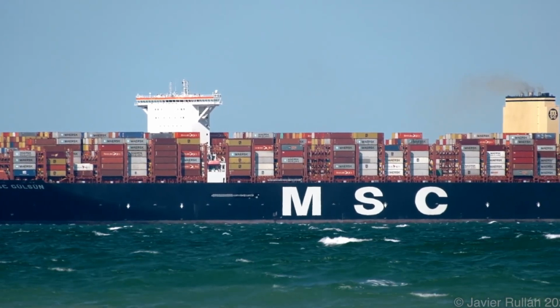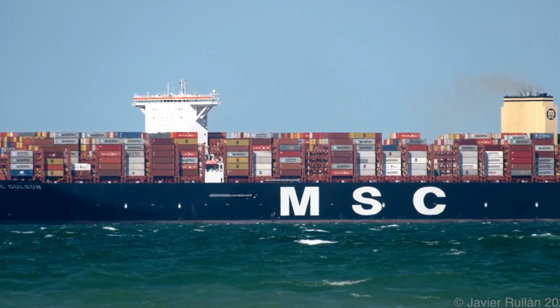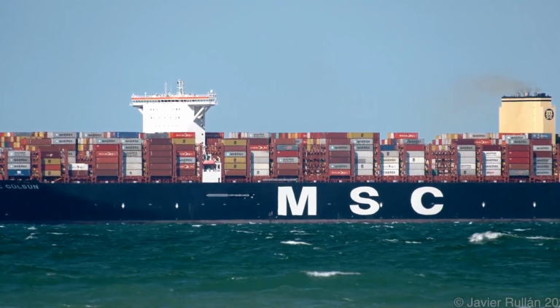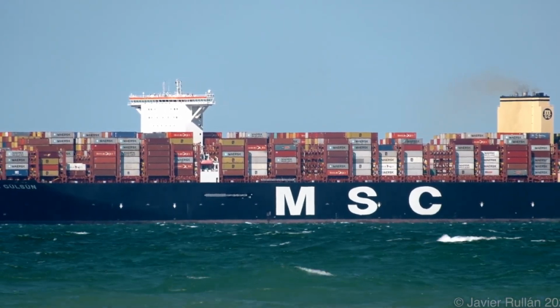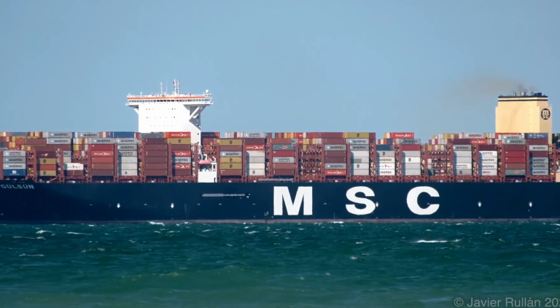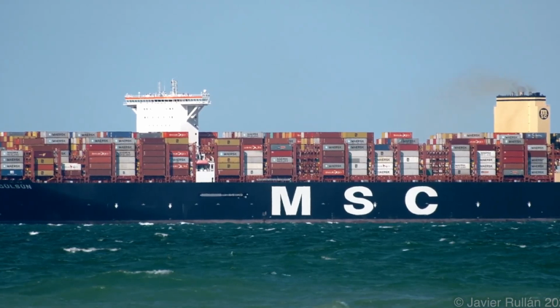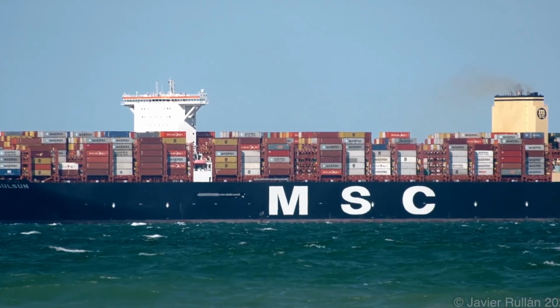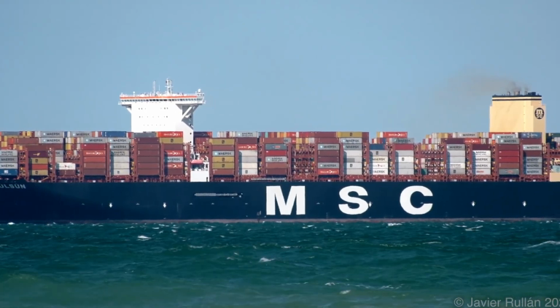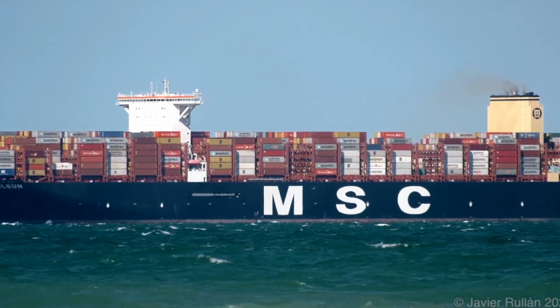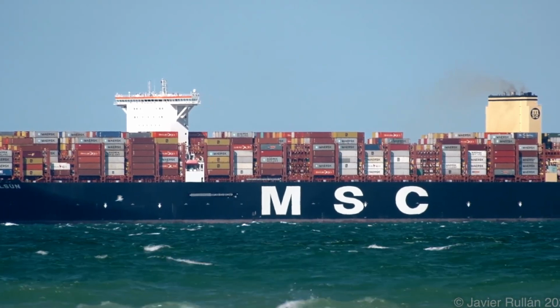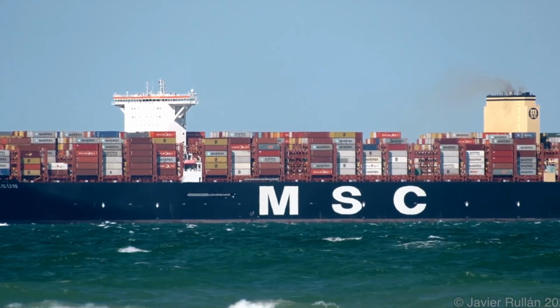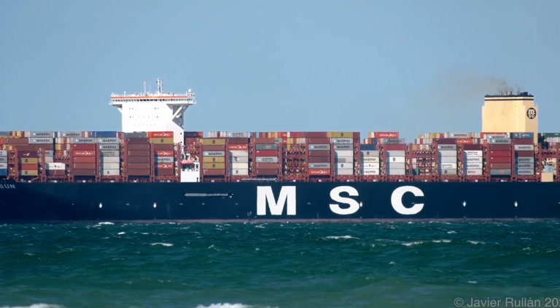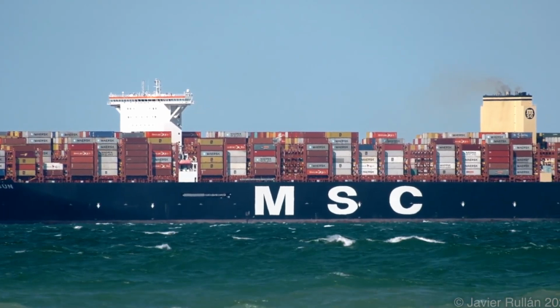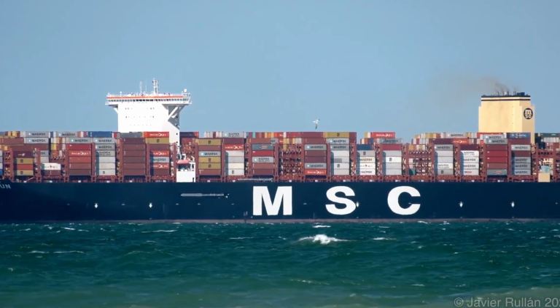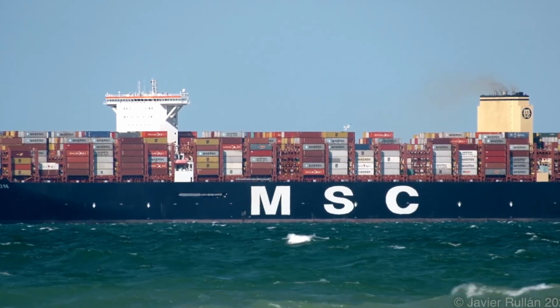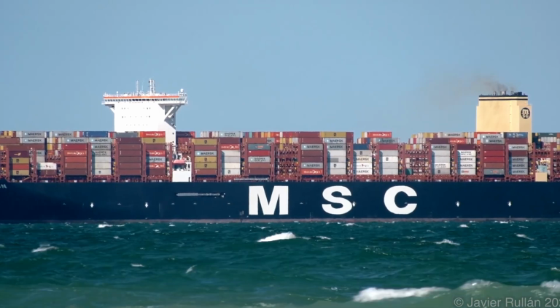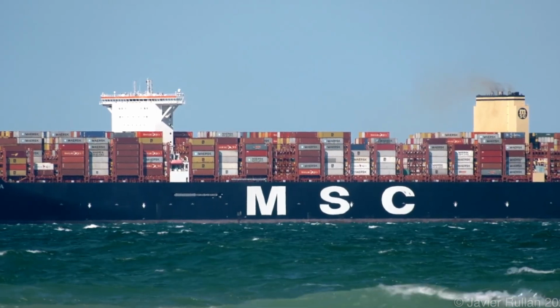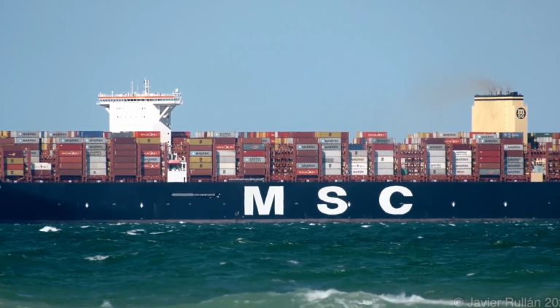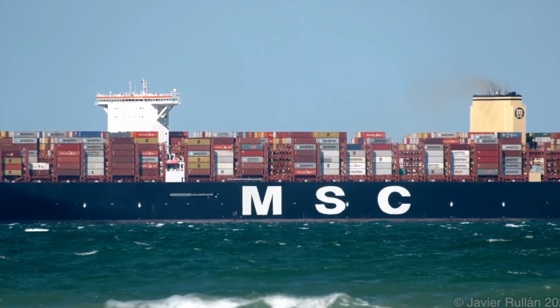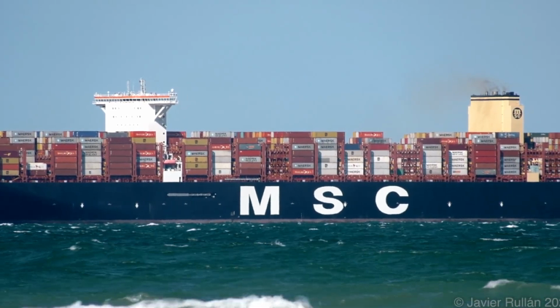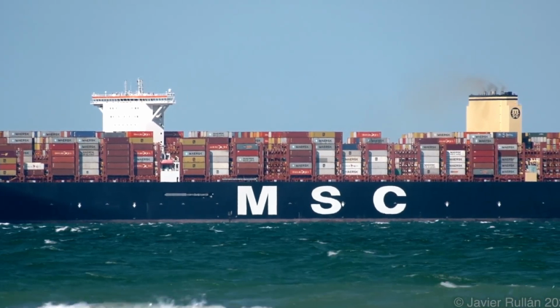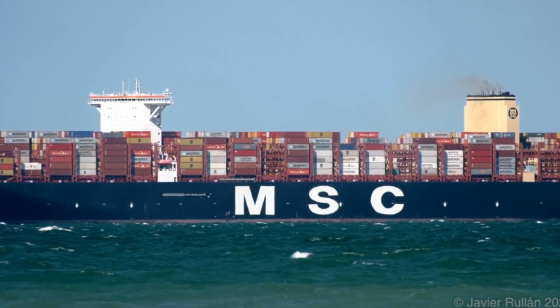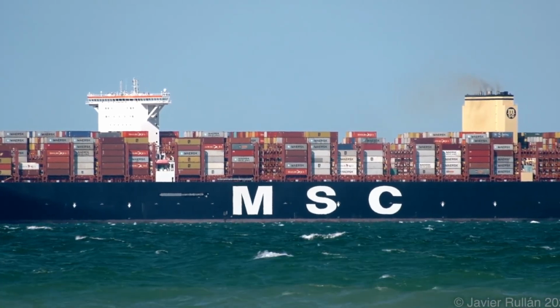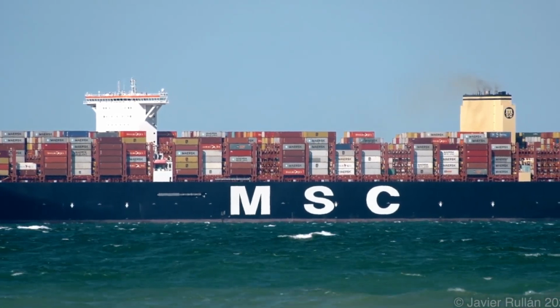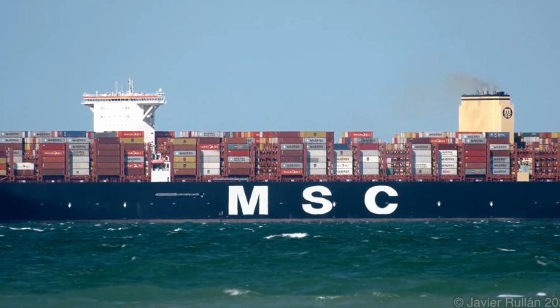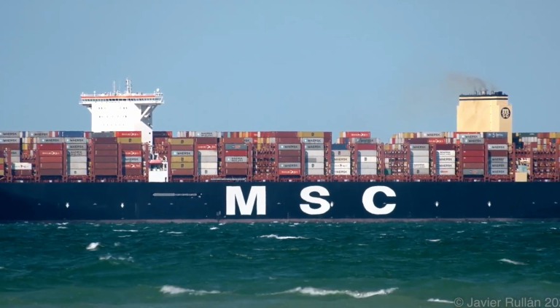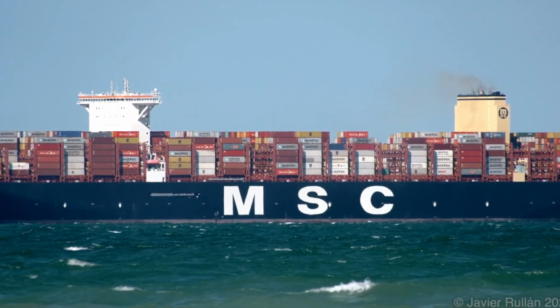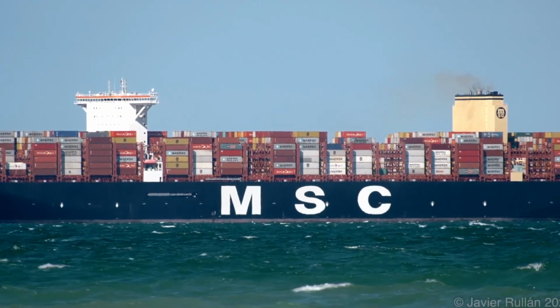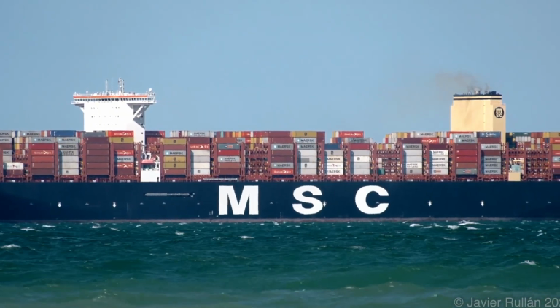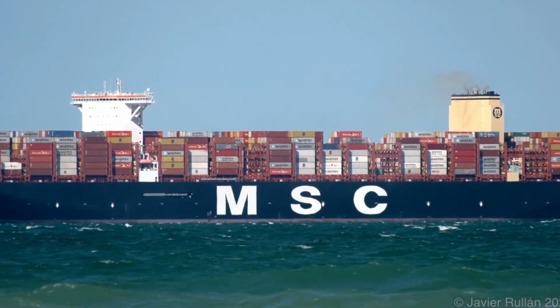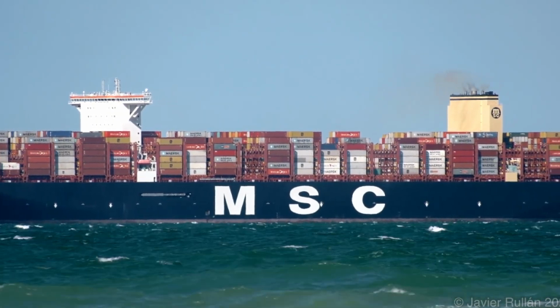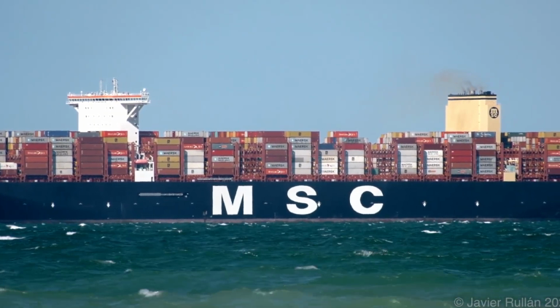The MSC Gülsün is more than just a ship — it's a symbol of global trade, cutting-edge engineering, and the ever-growing scale of international shipping. In today's fast-paced economy, it helps keep the world connected, one container at a time.